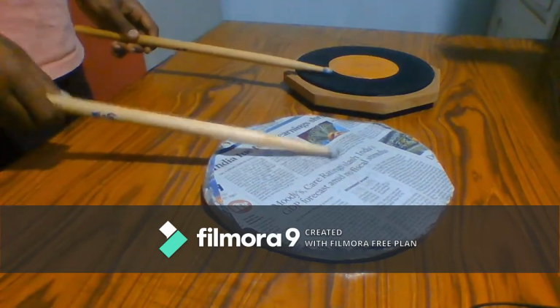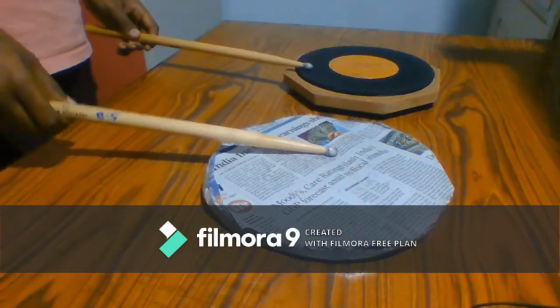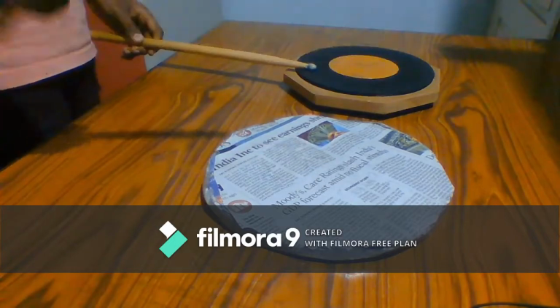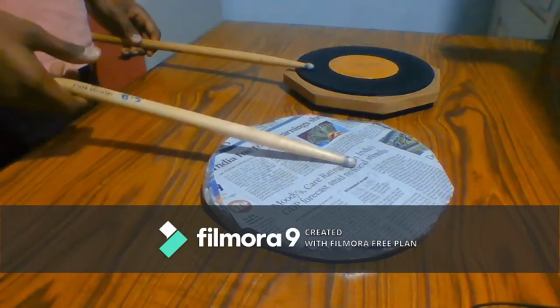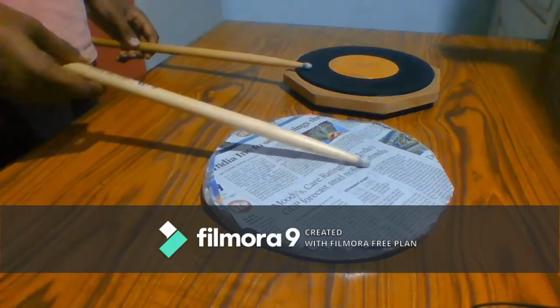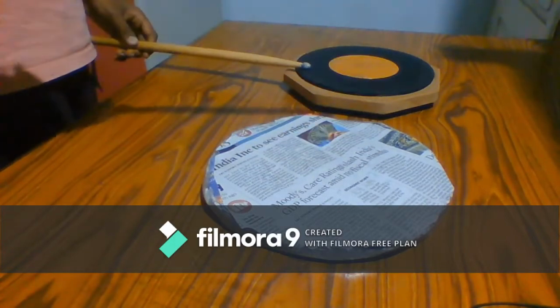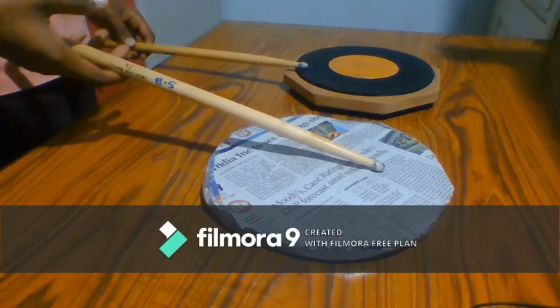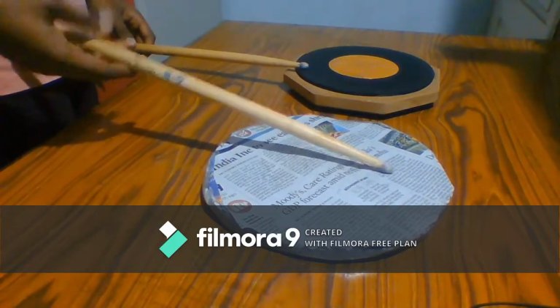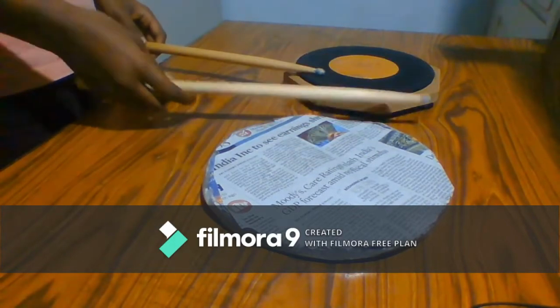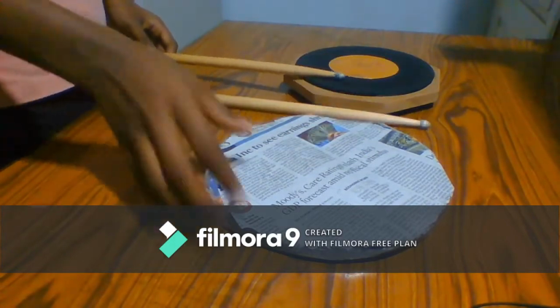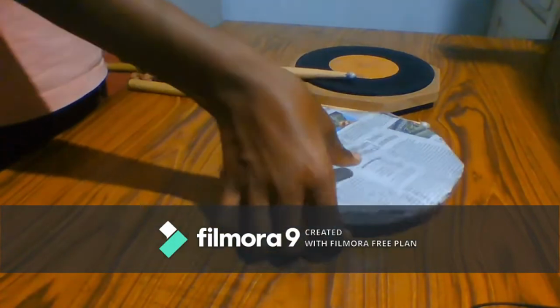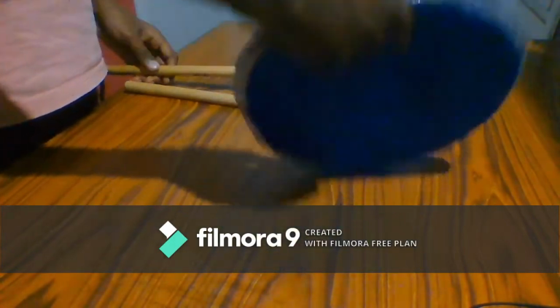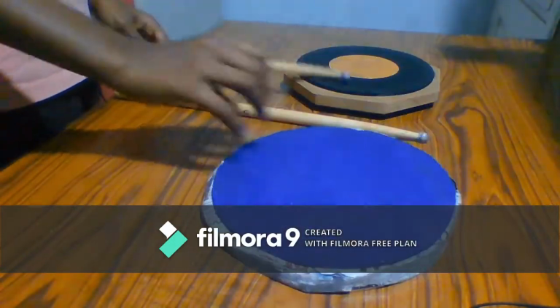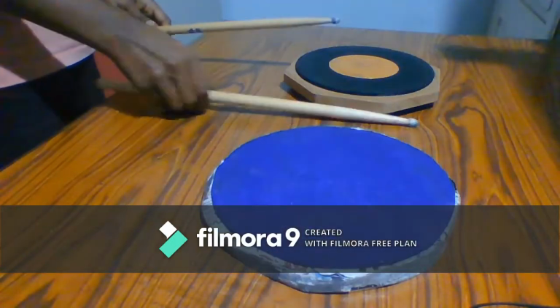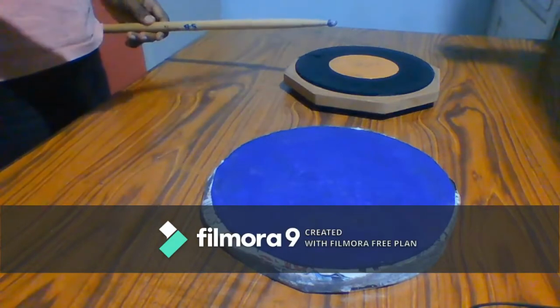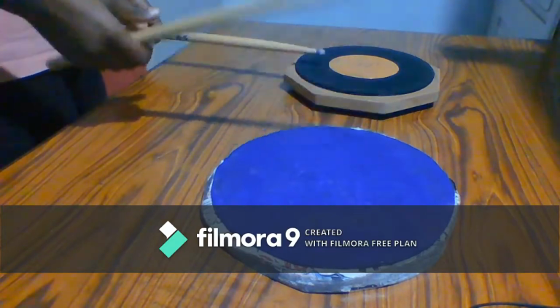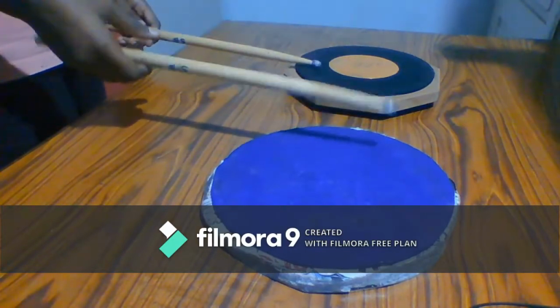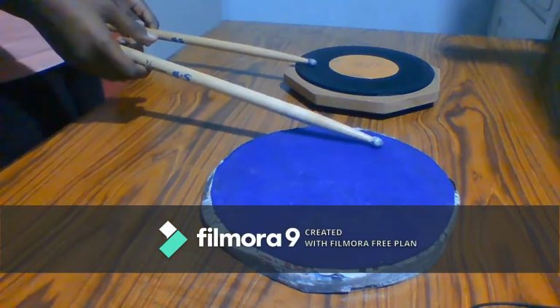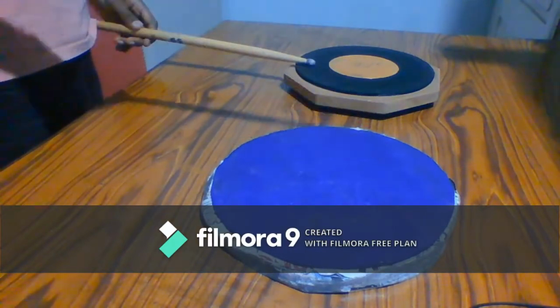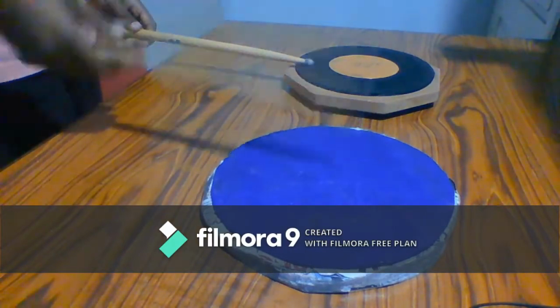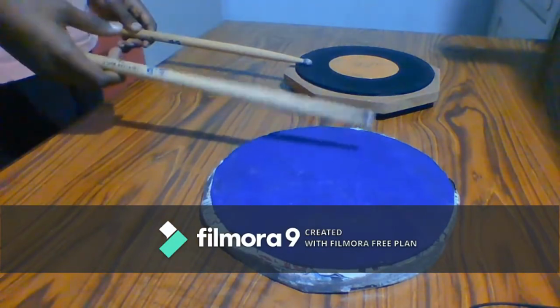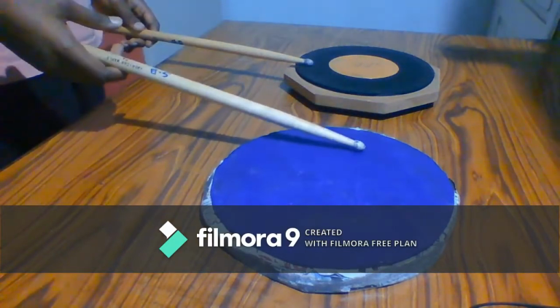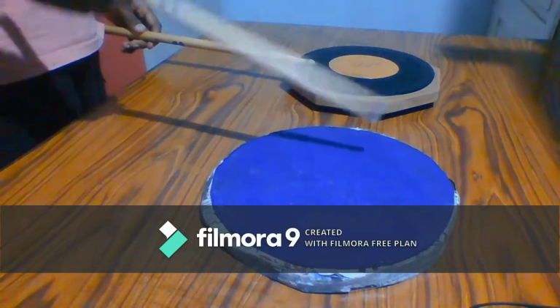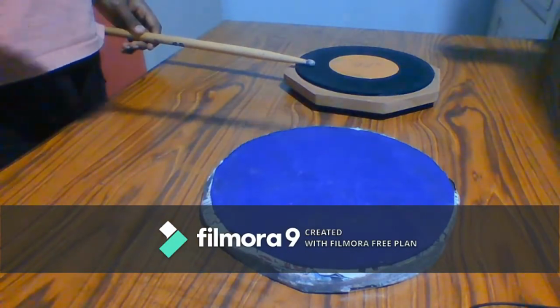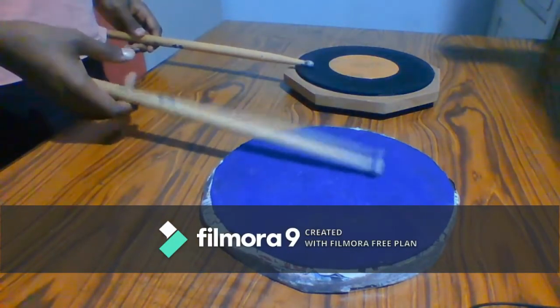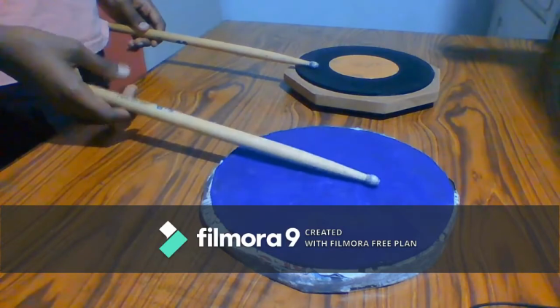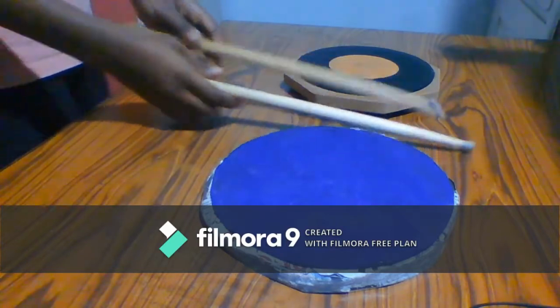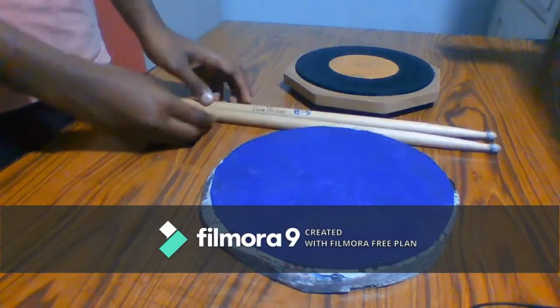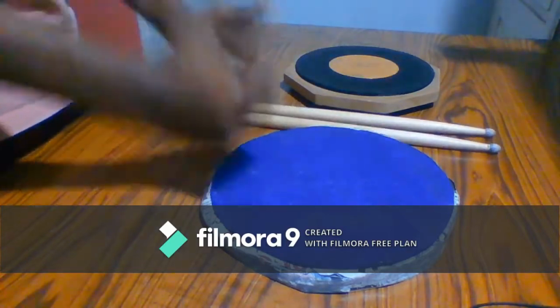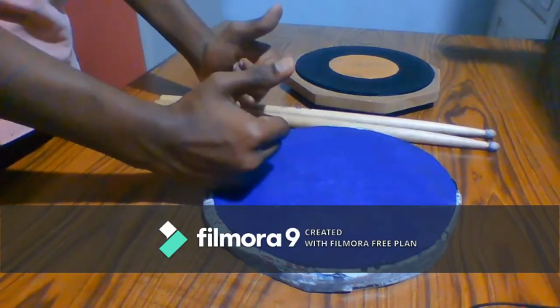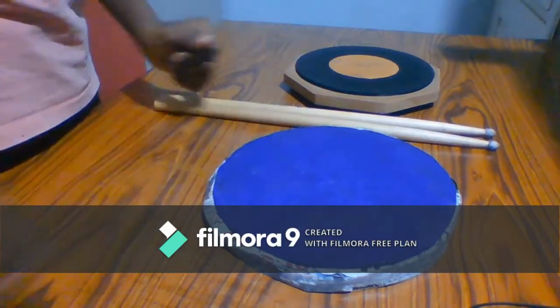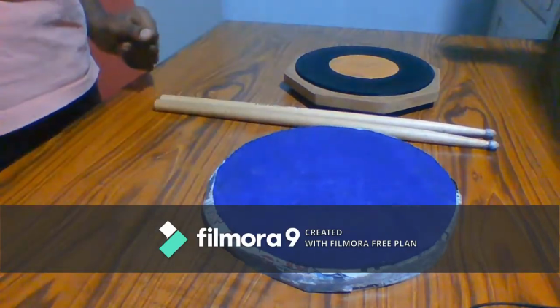And our homemade practice pad — there is no rebounding. That's cool. So that's all for today's video, guys. If you like the video, like or dislike.